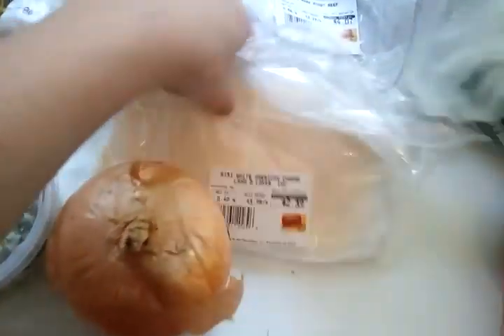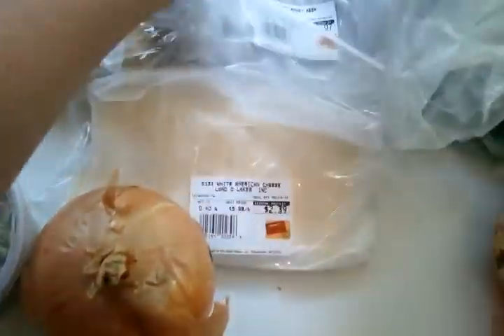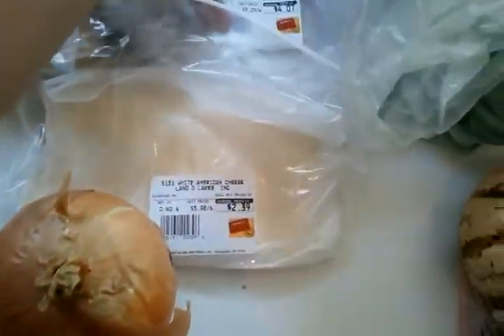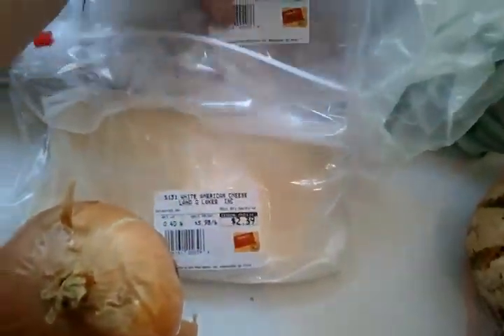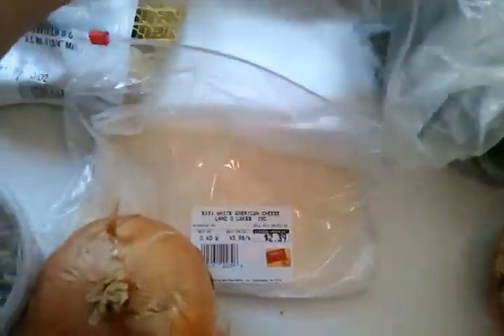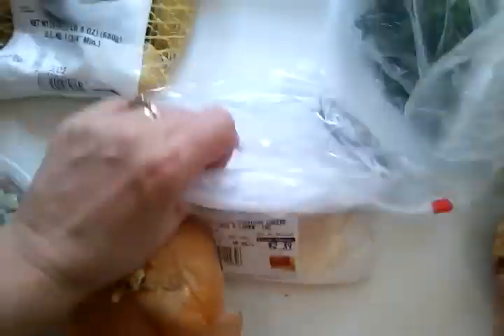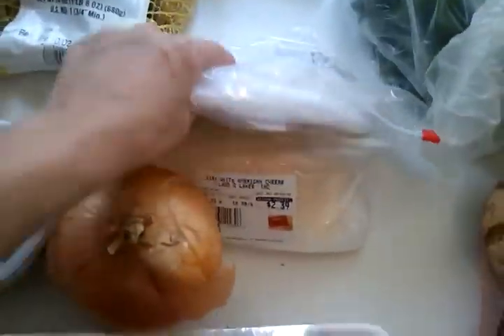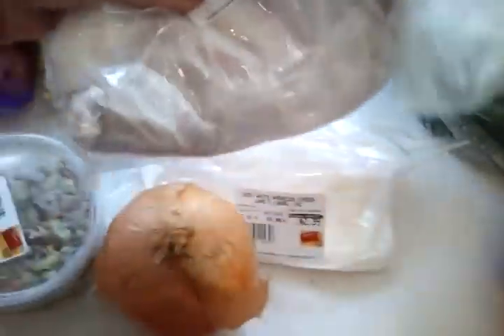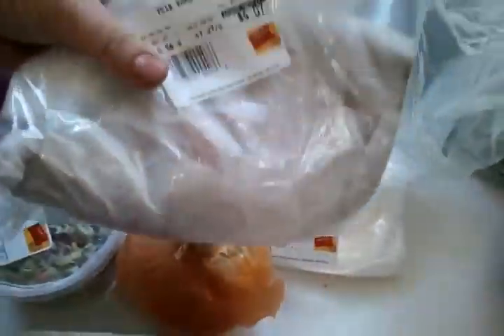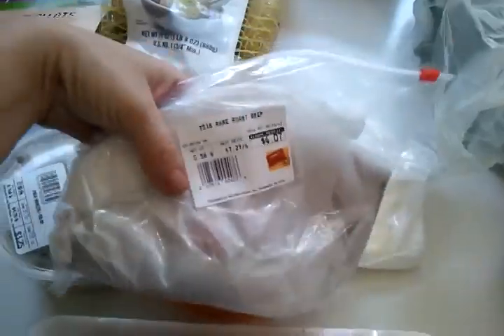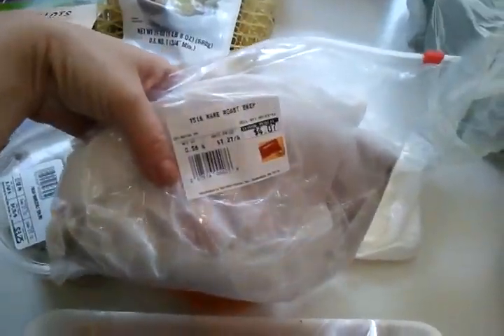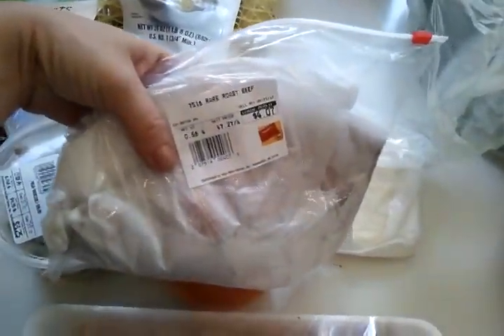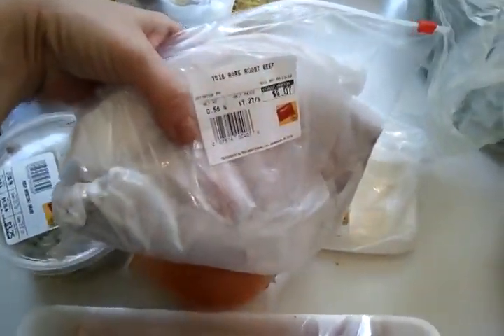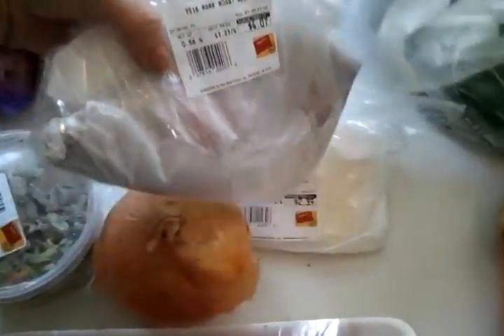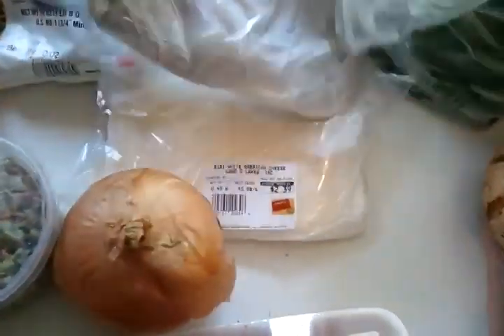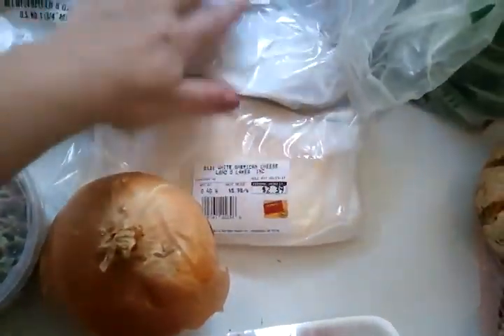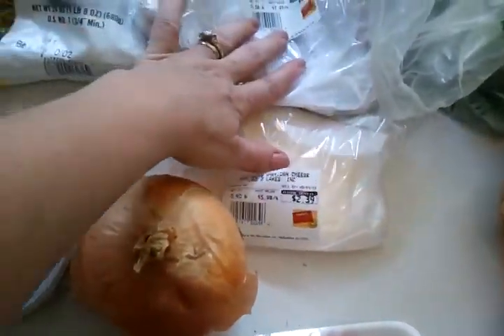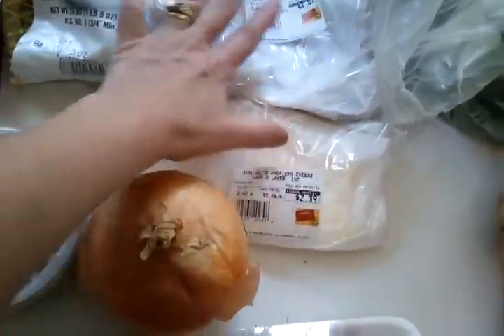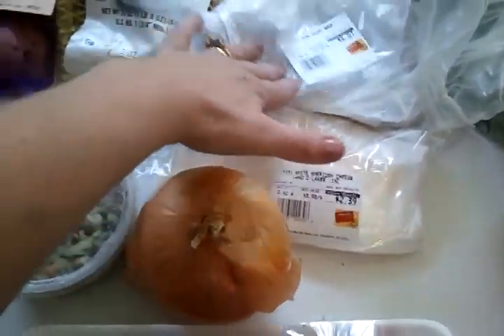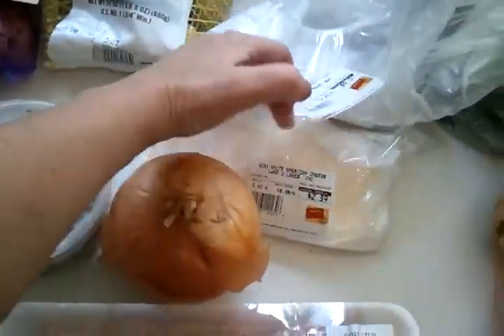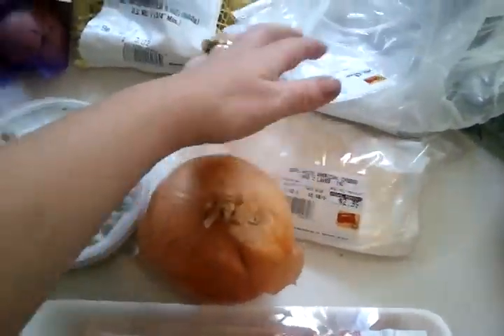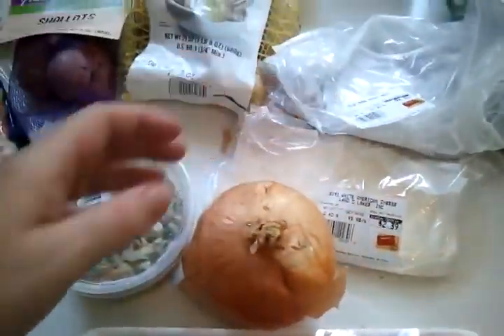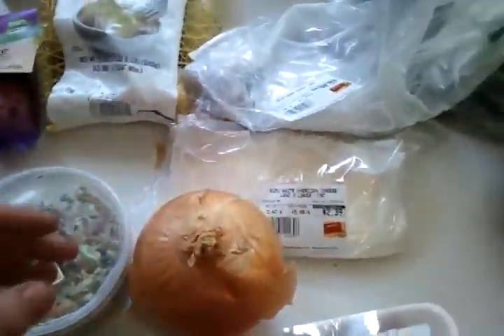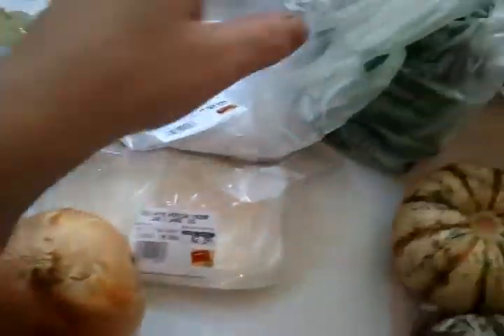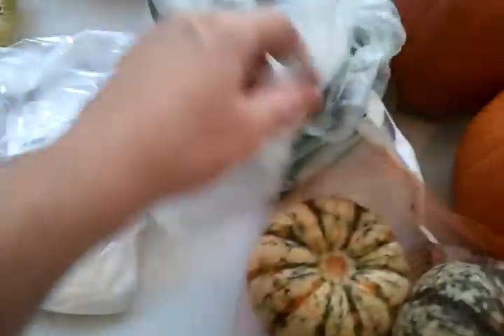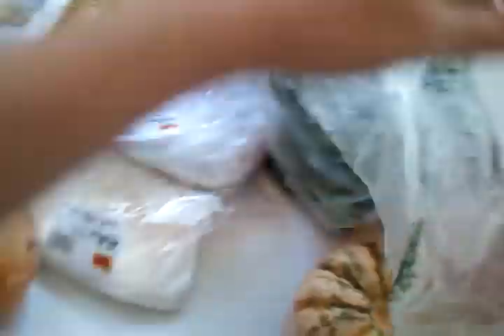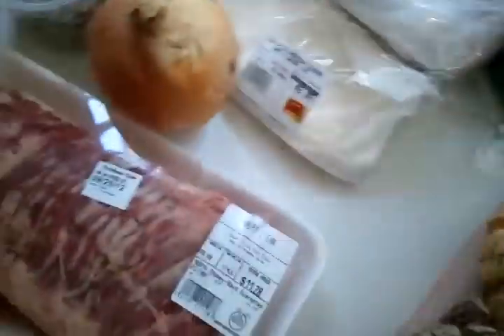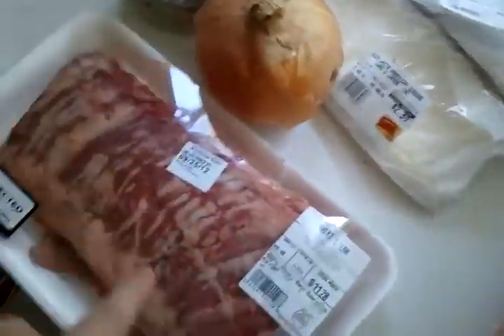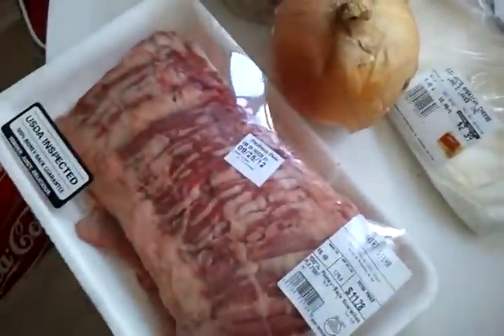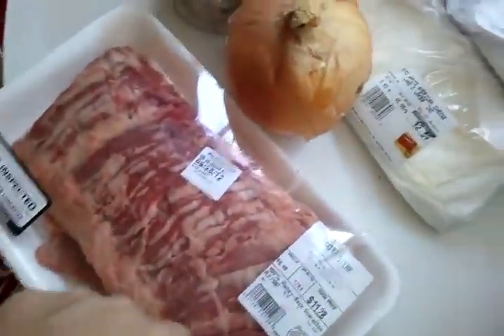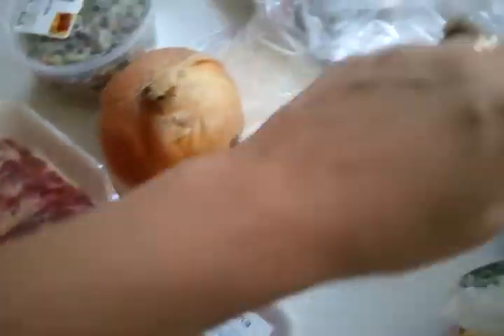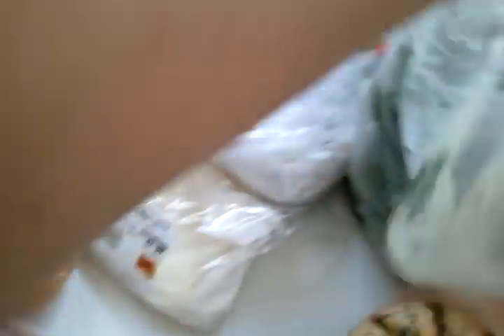I also picked up some white American Land O'Lakes cheese, and I like the rareness of roast beef so I get that also. I'll serve those up with the skirt steak.